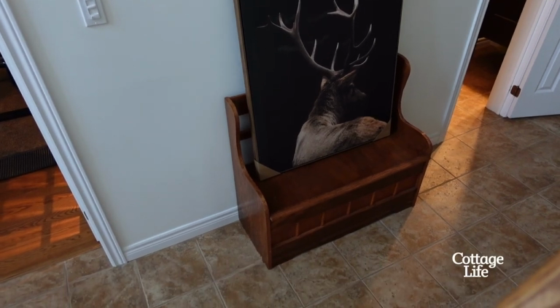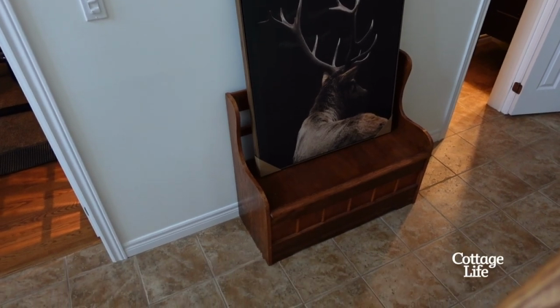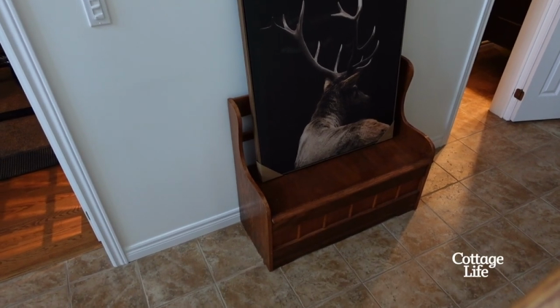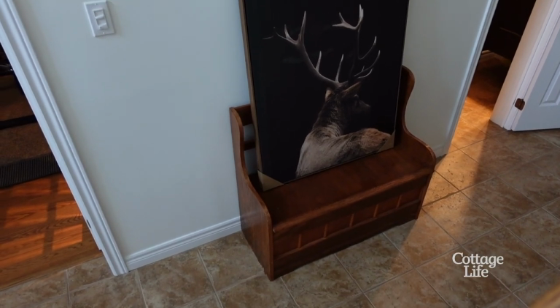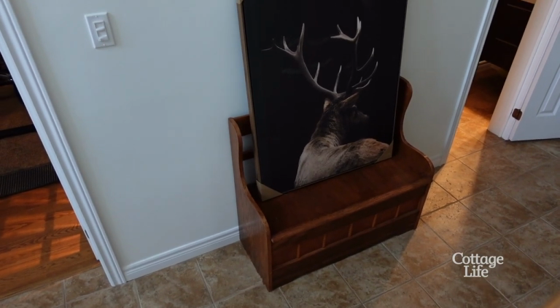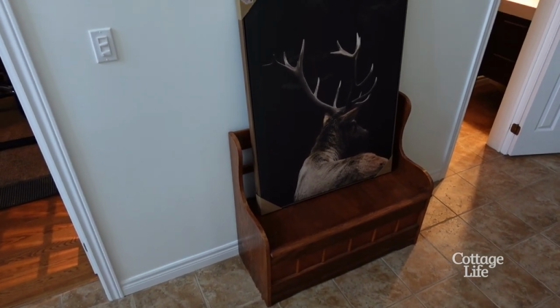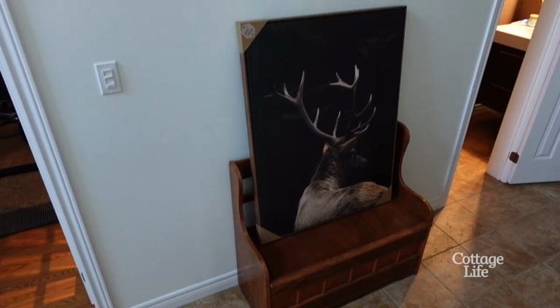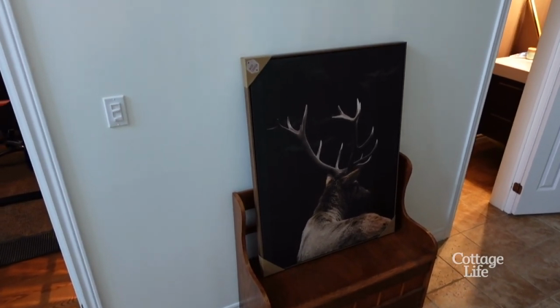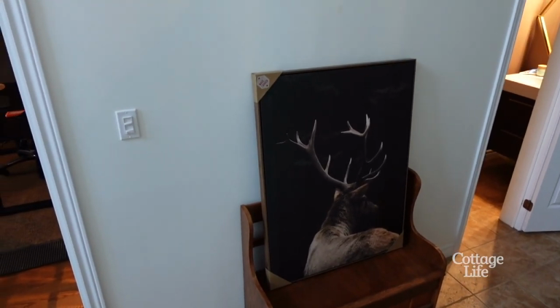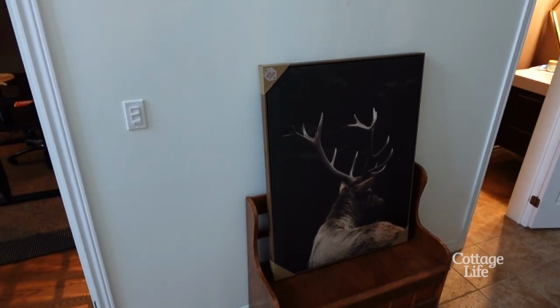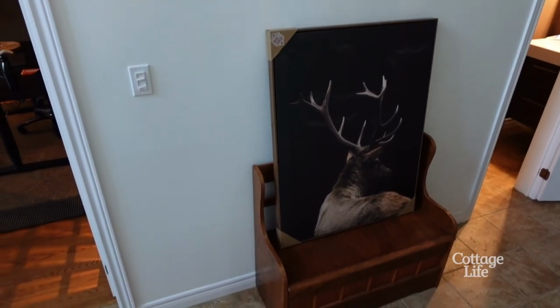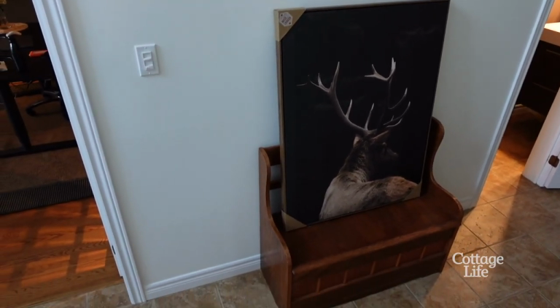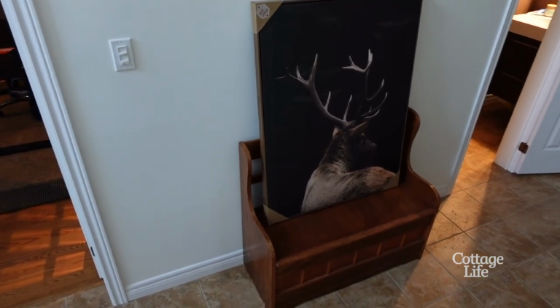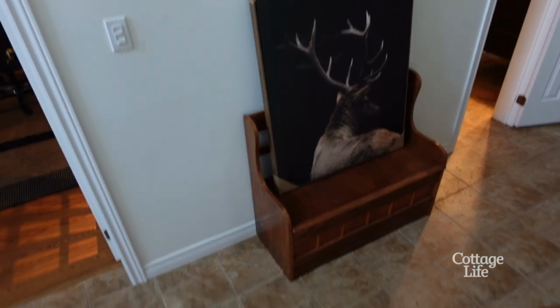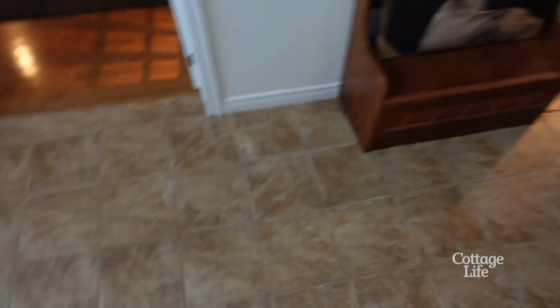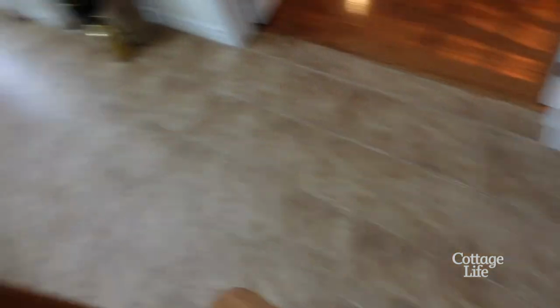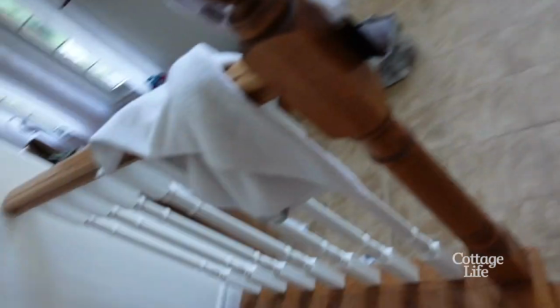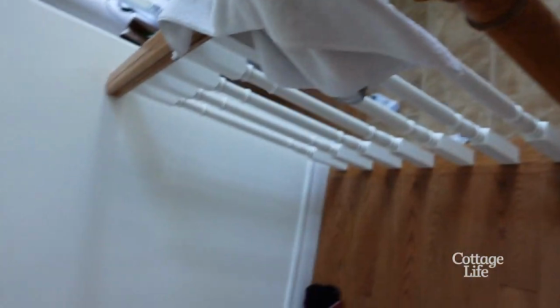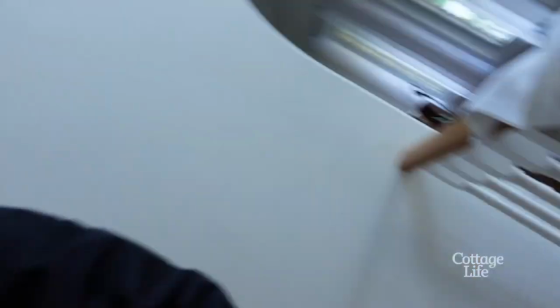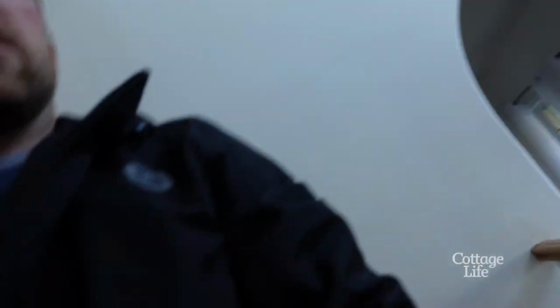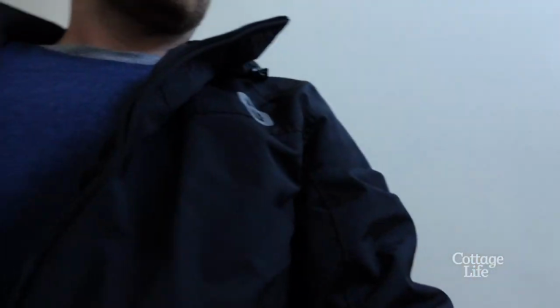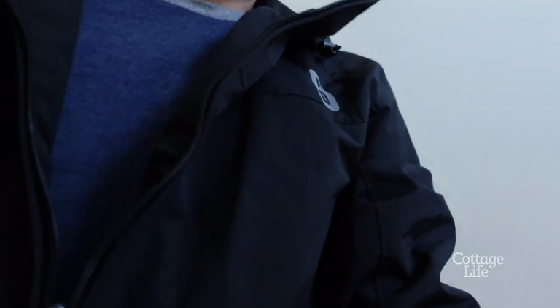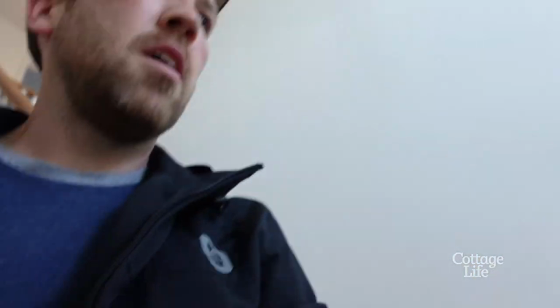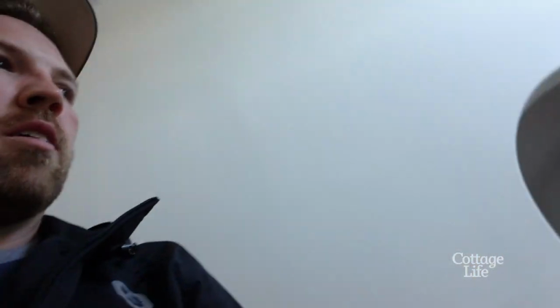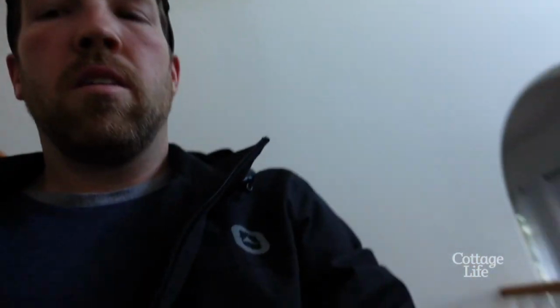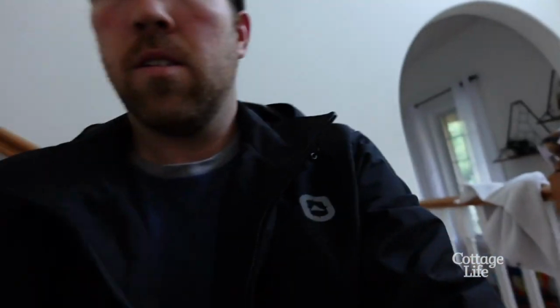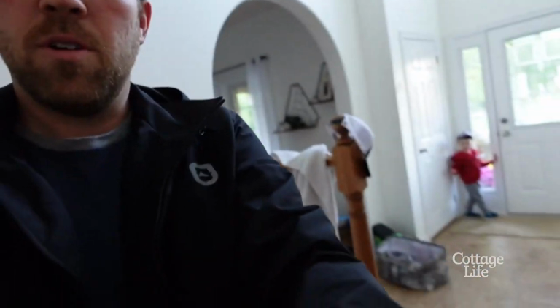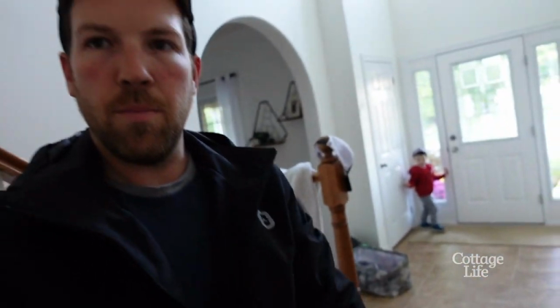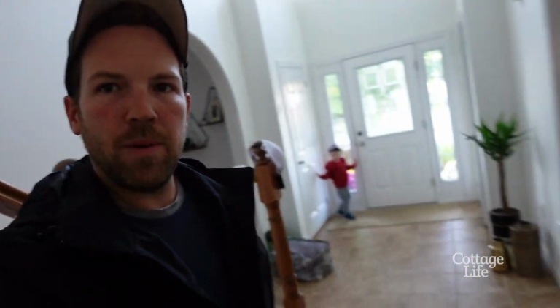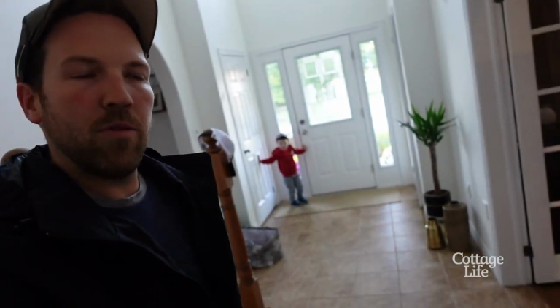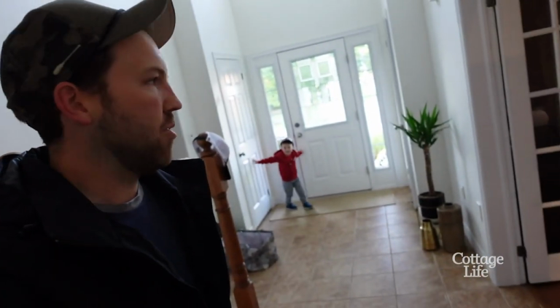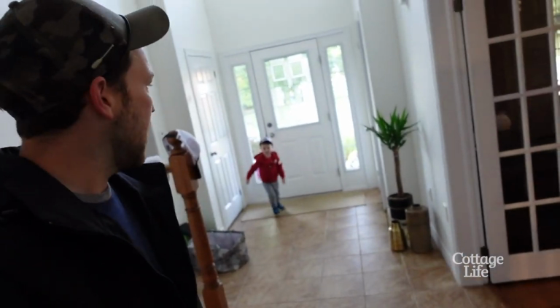You know what I'm going to do today? Check it out. Look at this. Come here, come be in my movie for a sec.